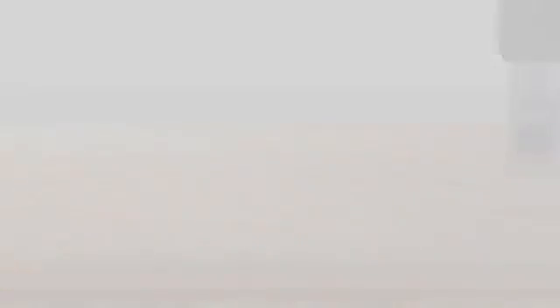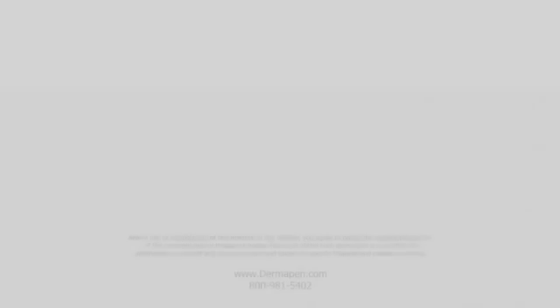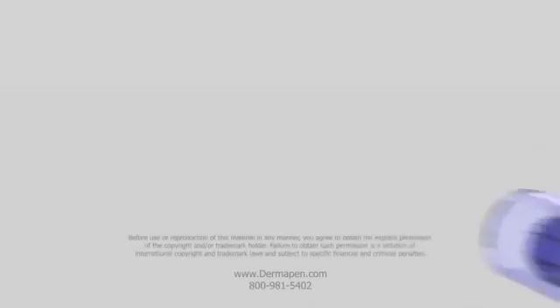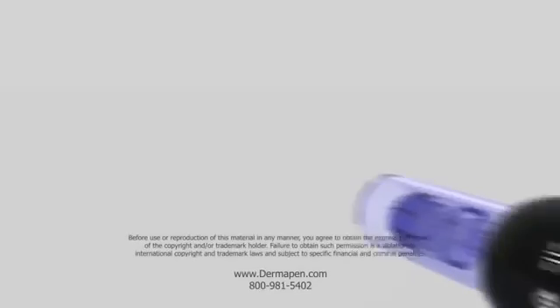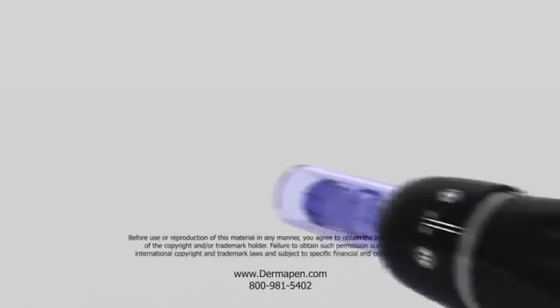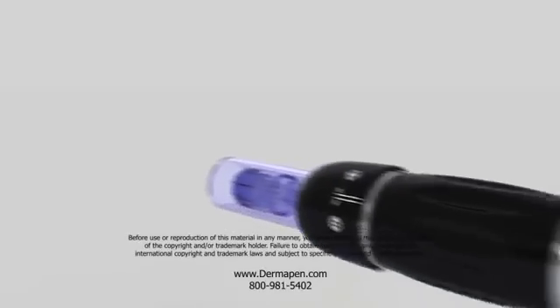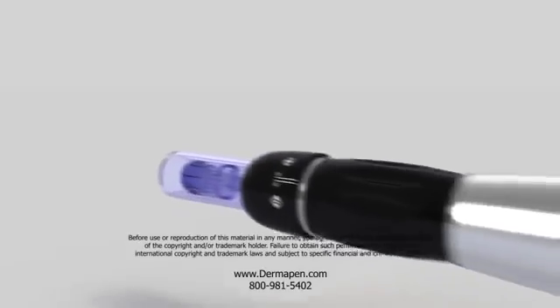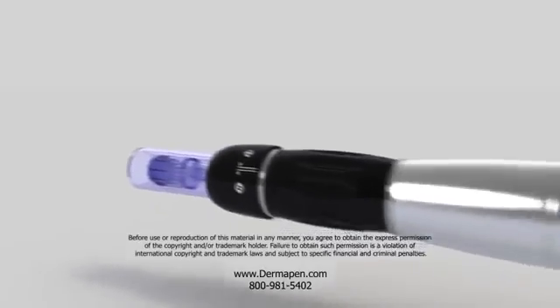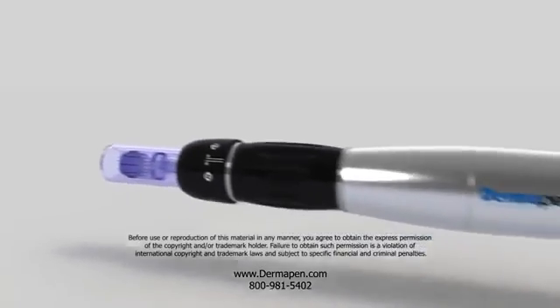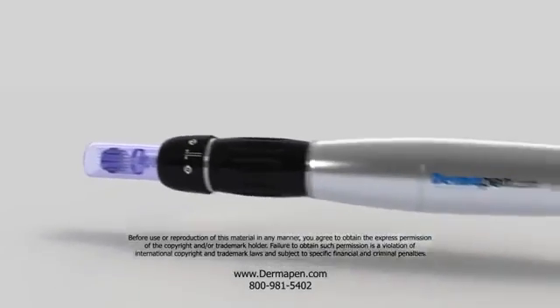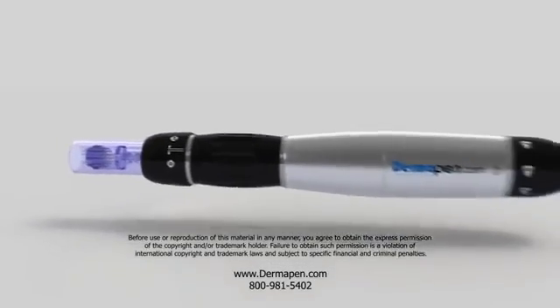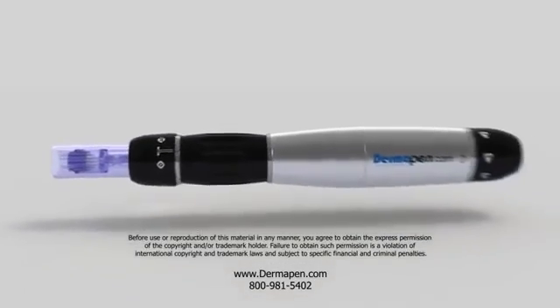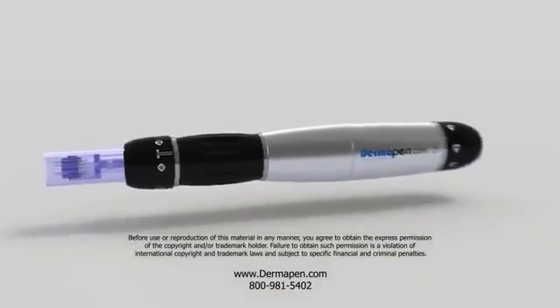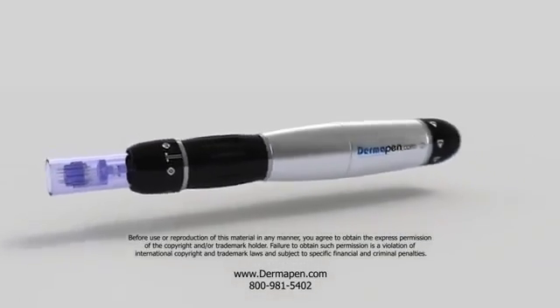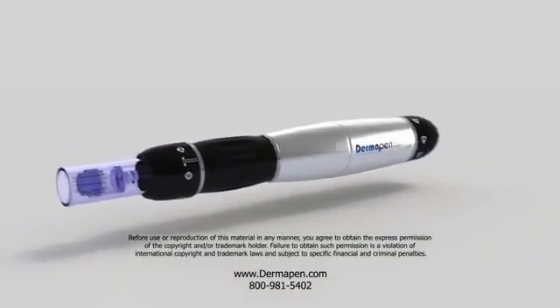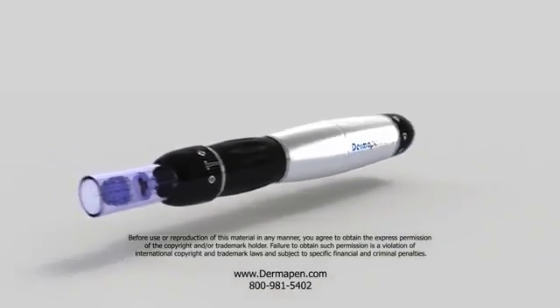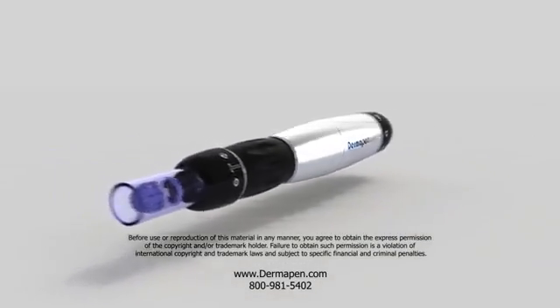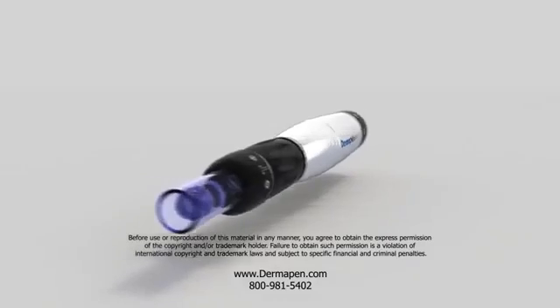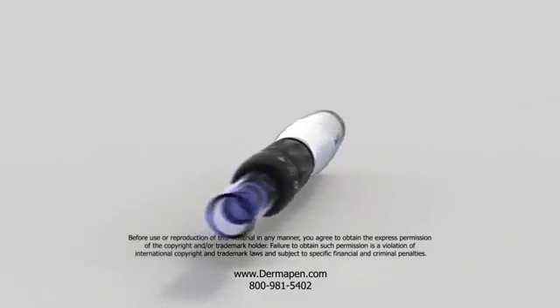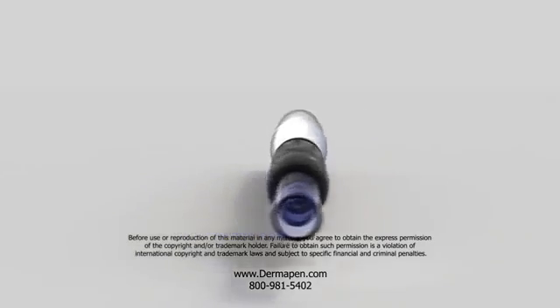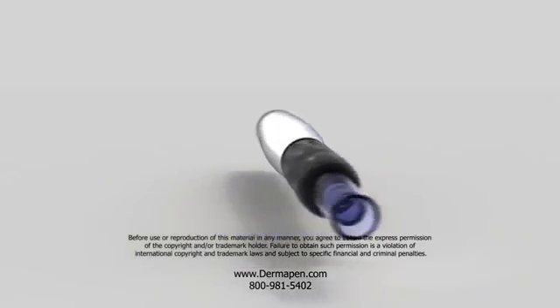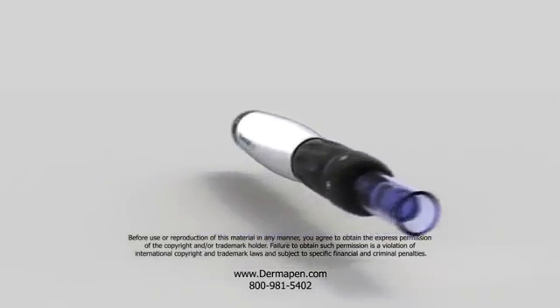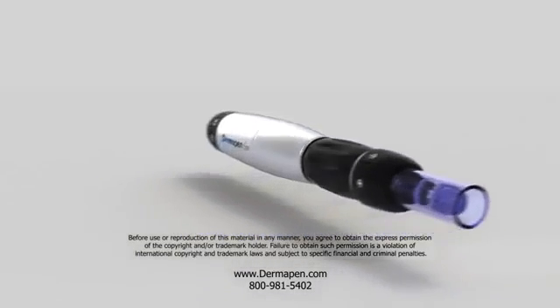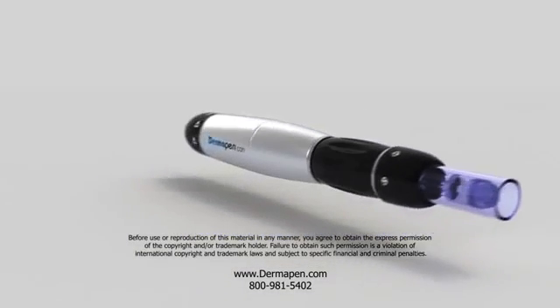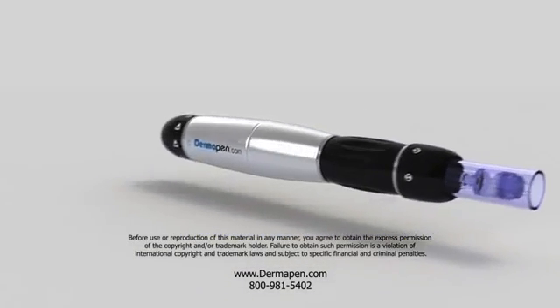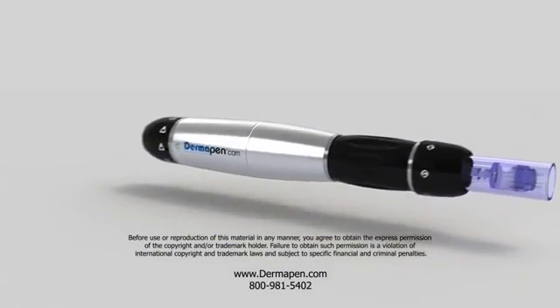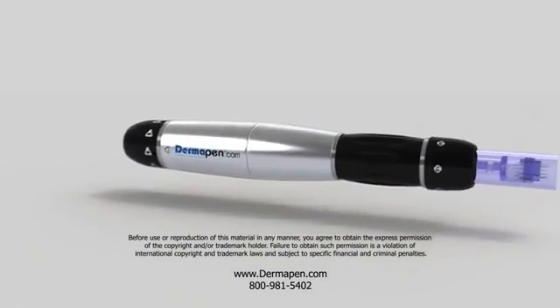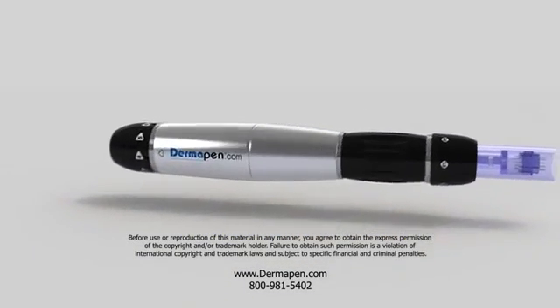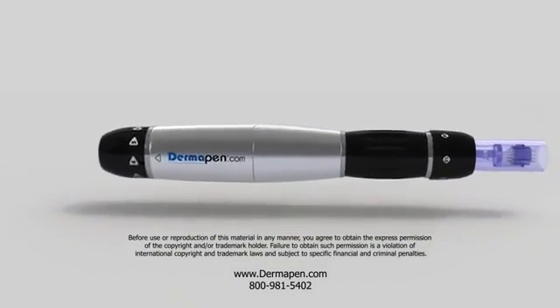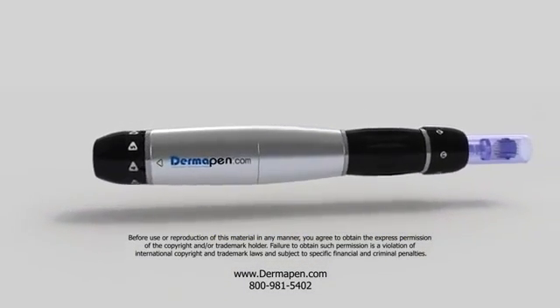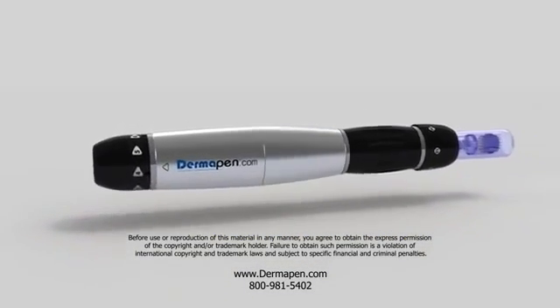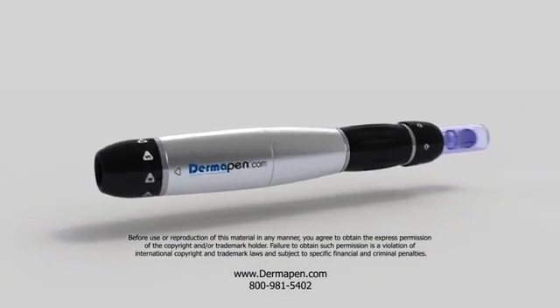Dermapen offers exceptional results, is cost-effective, easy to use, and has the precision and control of more expensive treatments.